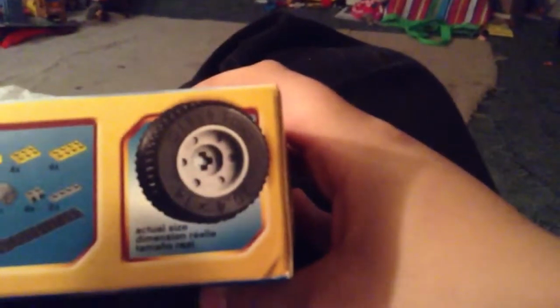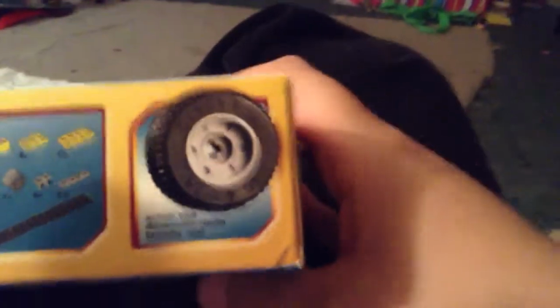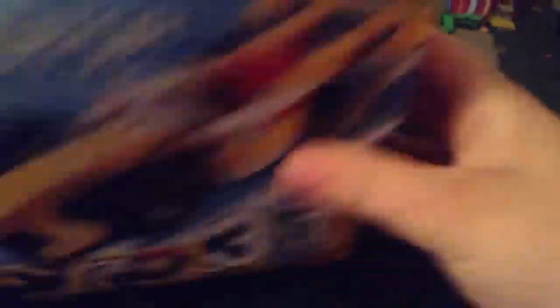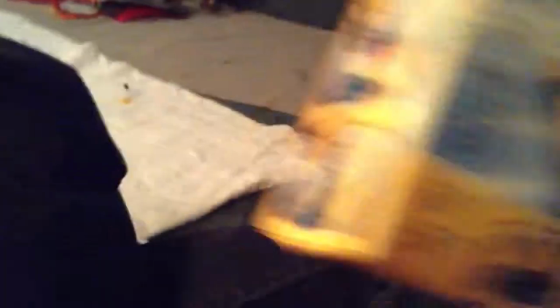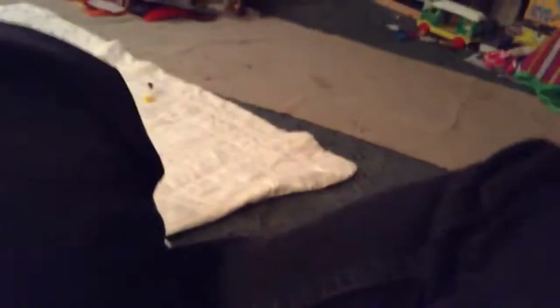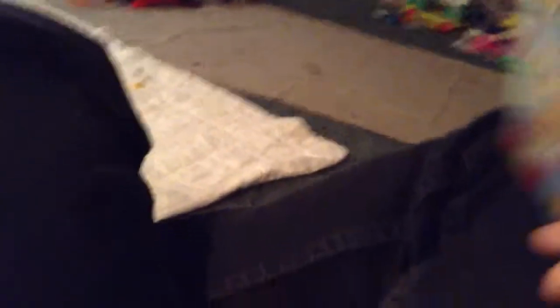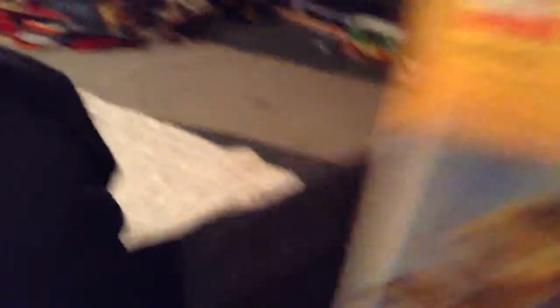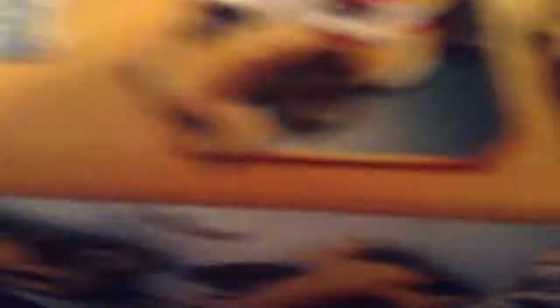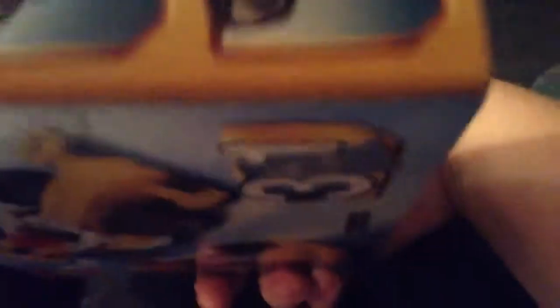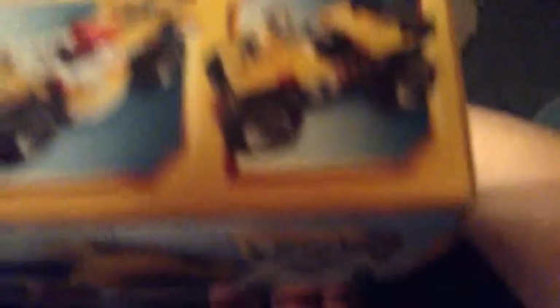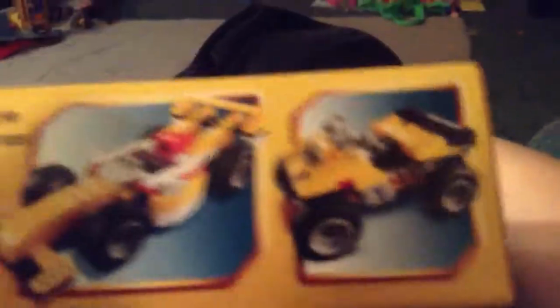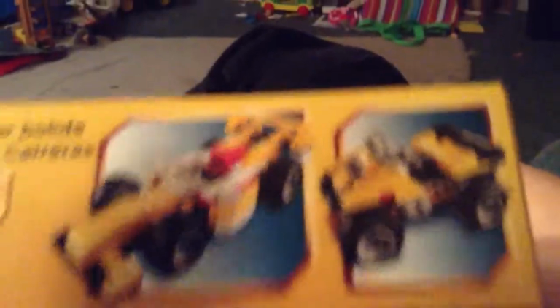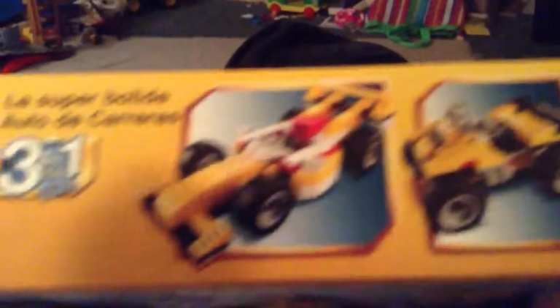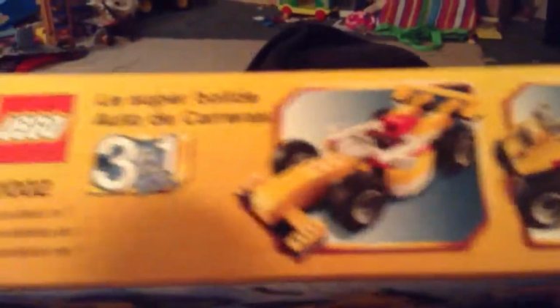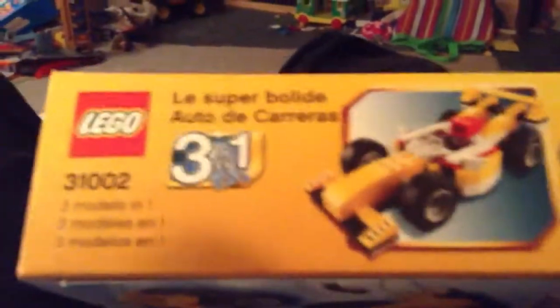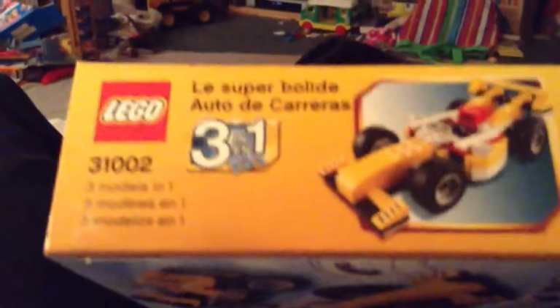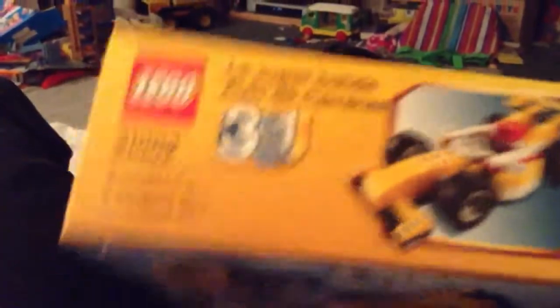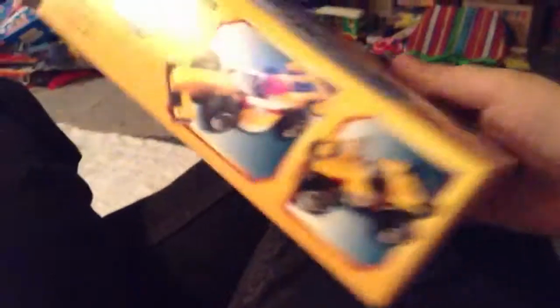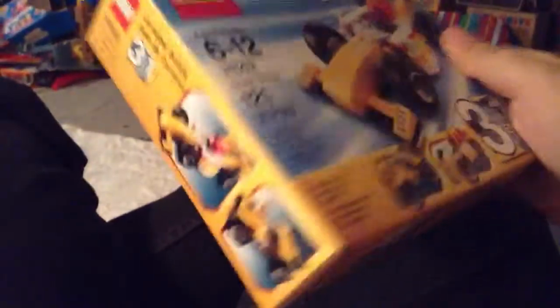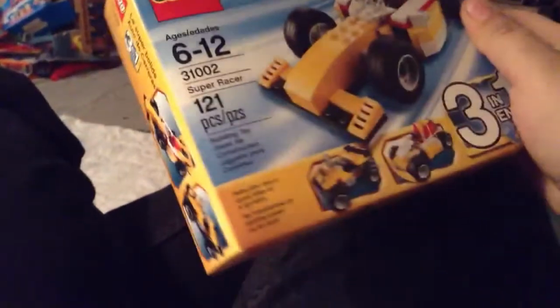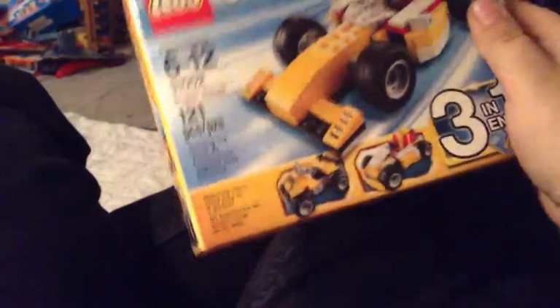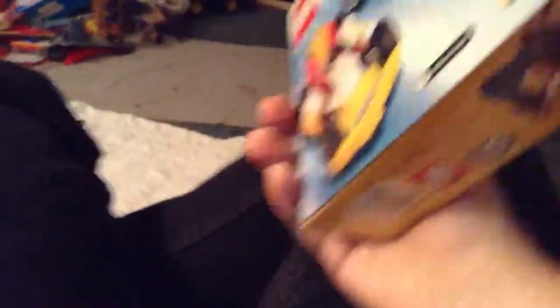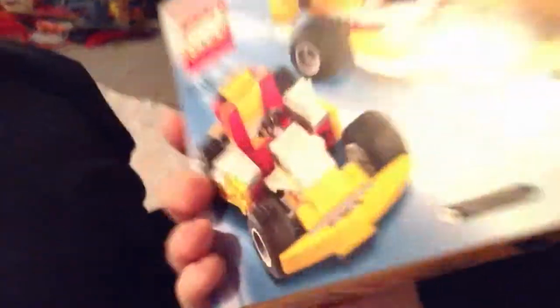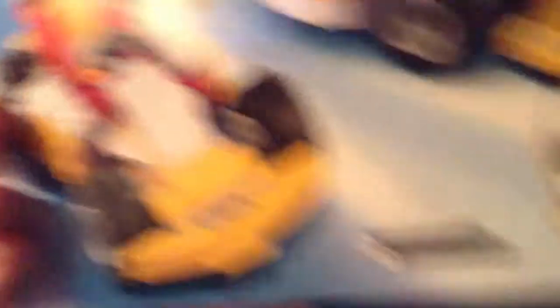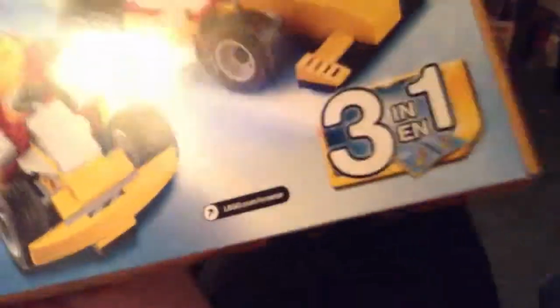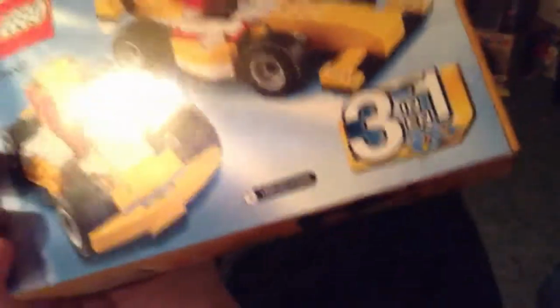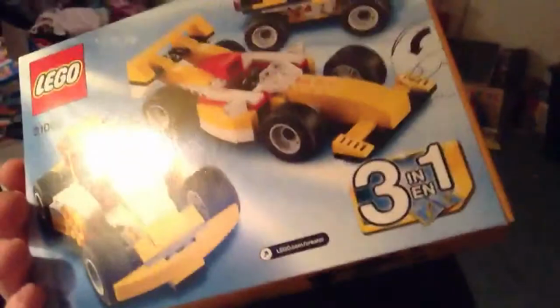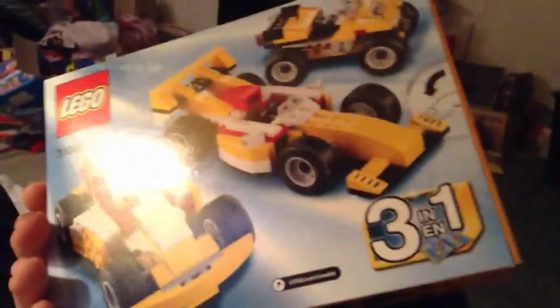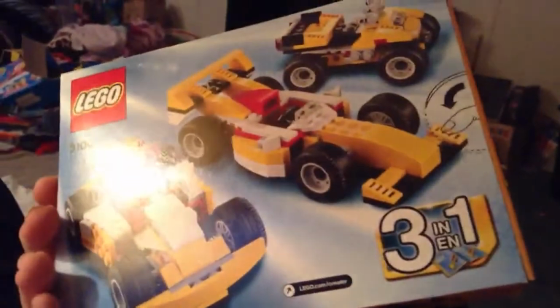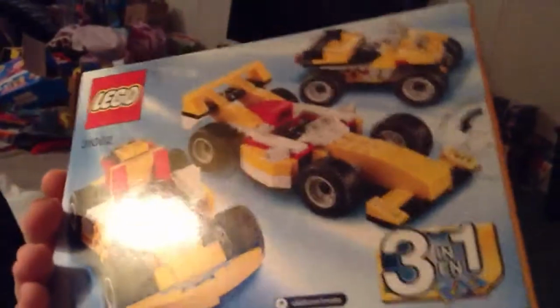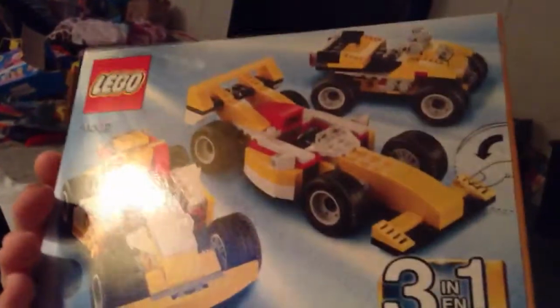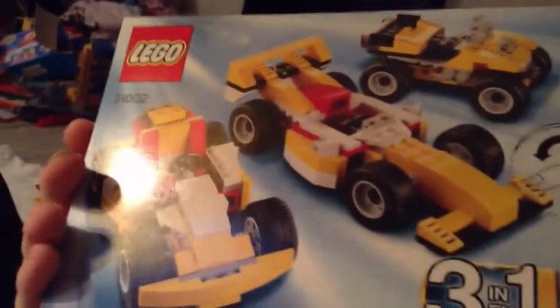That's actual size, and then pictures — two pictures here — and the LEGO logo. So you got that, and then on the back it just shows you the three builds.